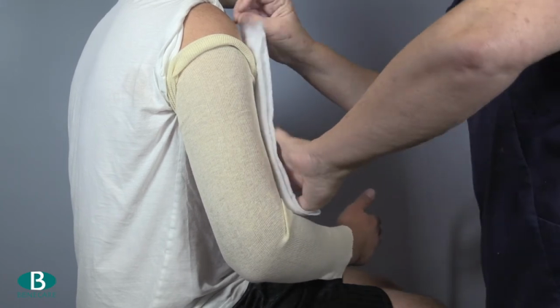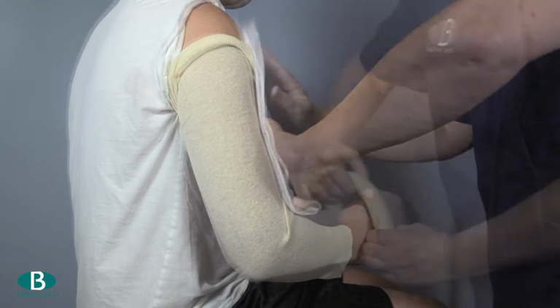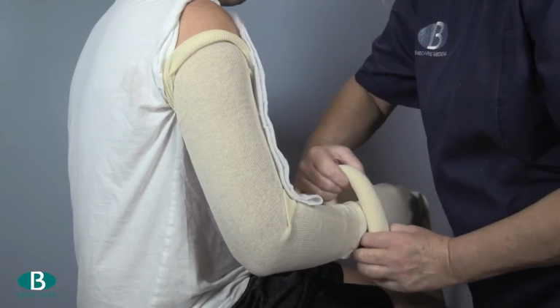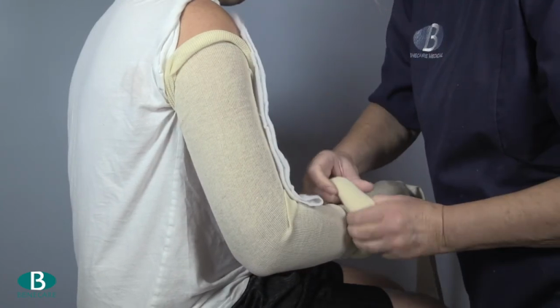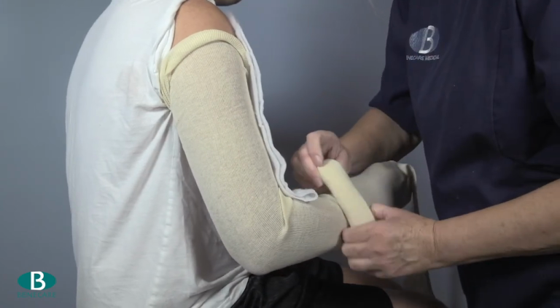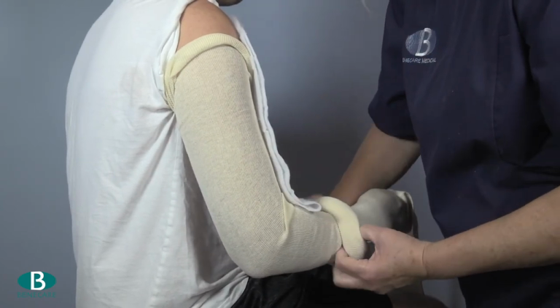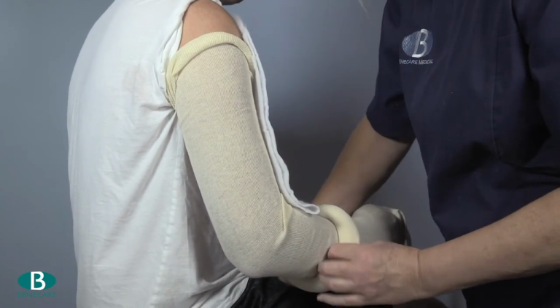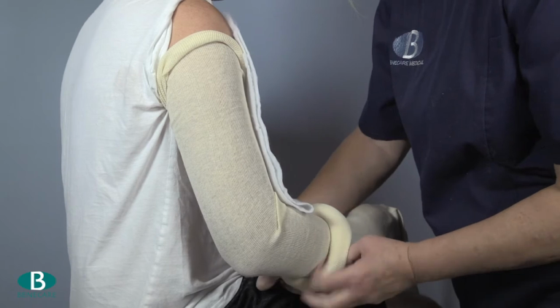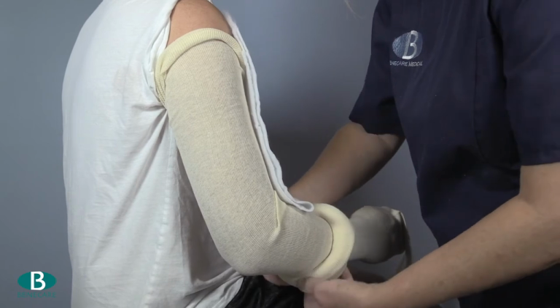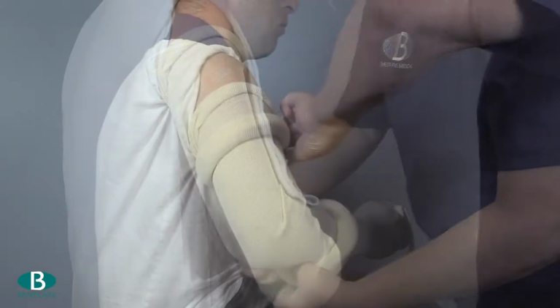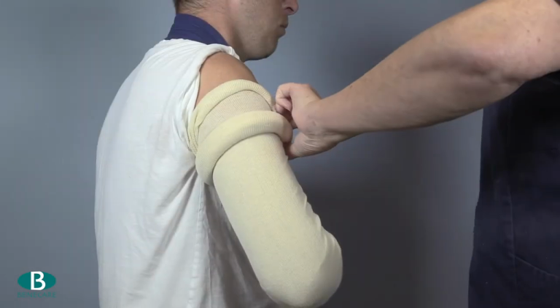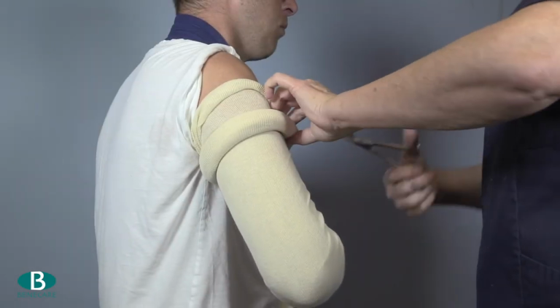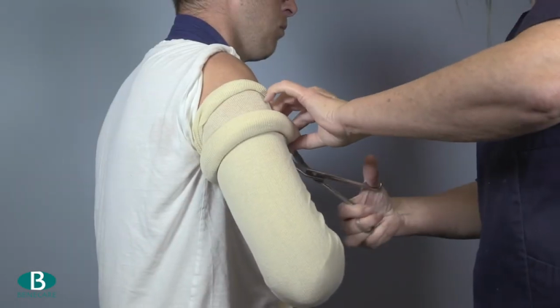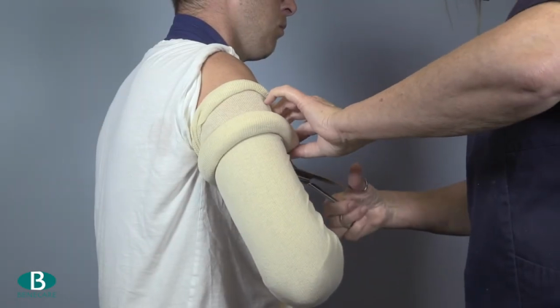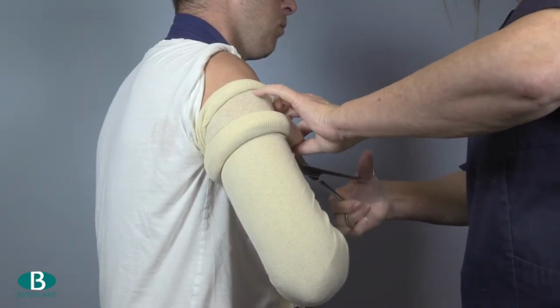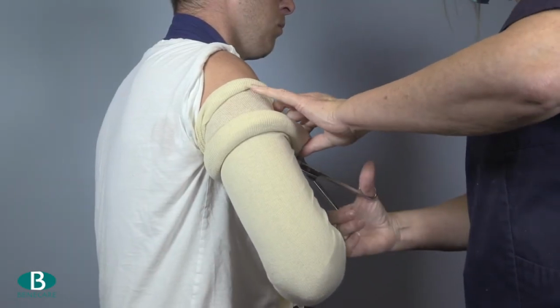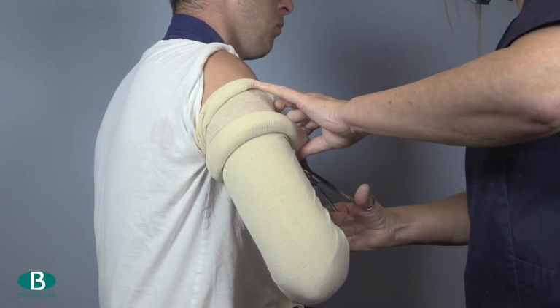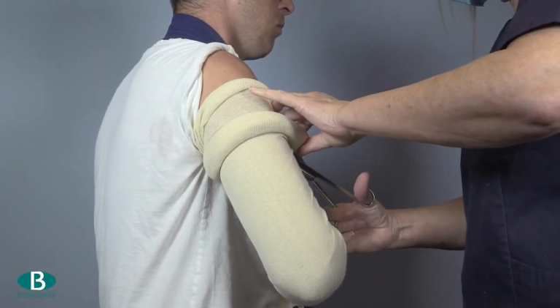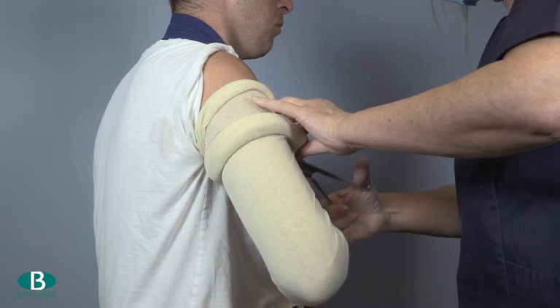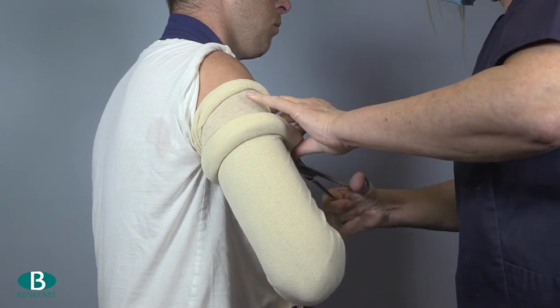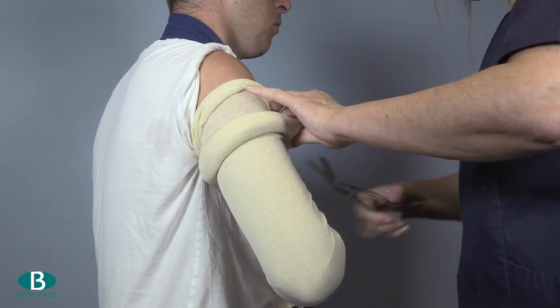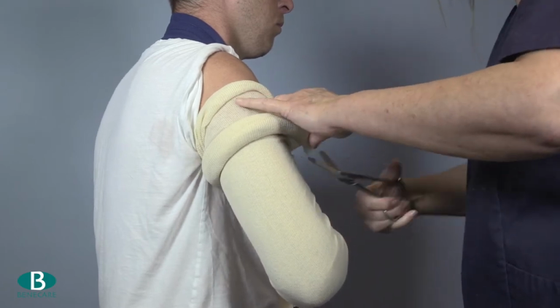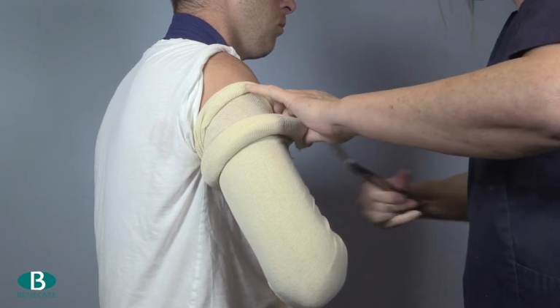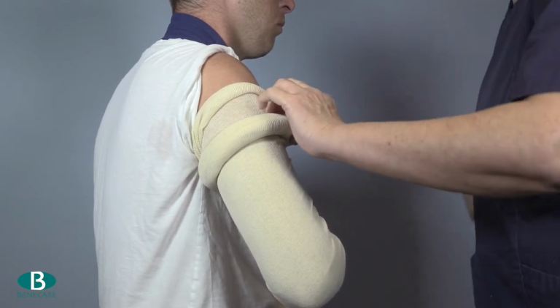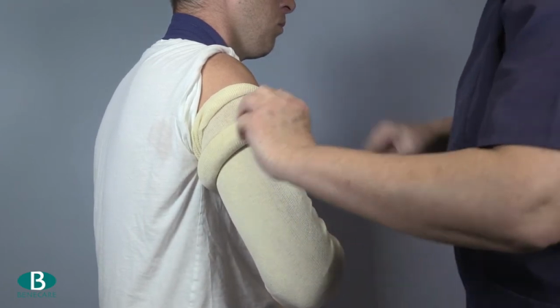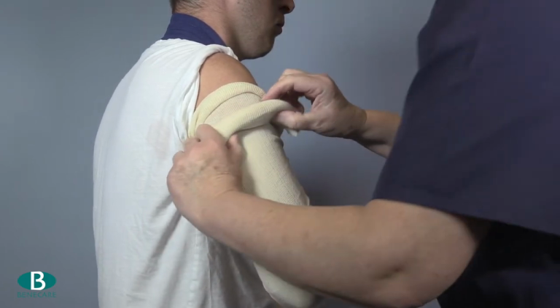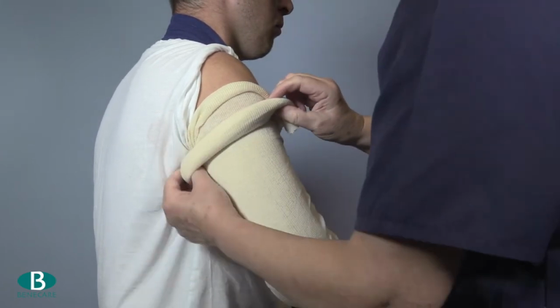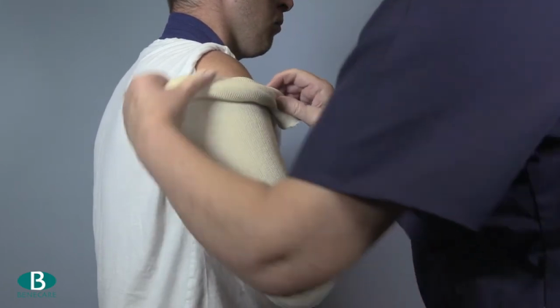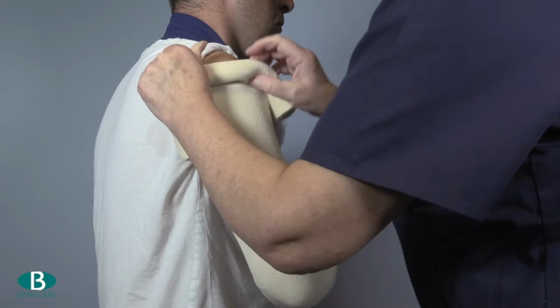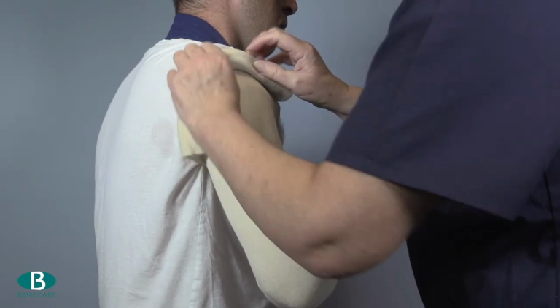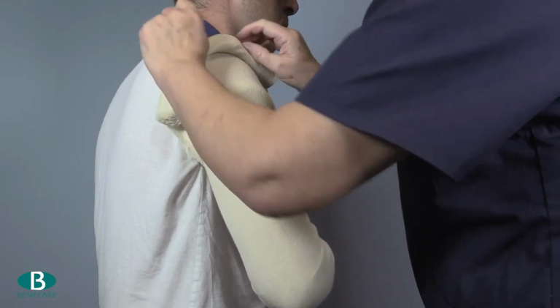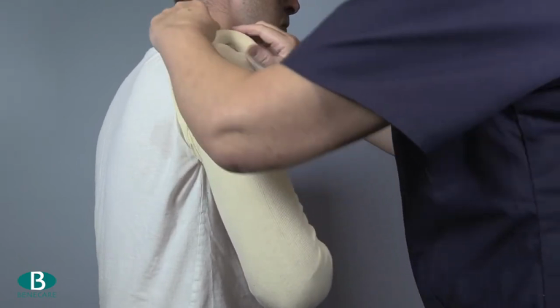Apply a second layer of stockinette. This needs to be measured from the elbow of the affected limb across the shoulders to the opposing elbow. Roll the stockinette up the arm, cut into the axilla and pull over the shoulder.